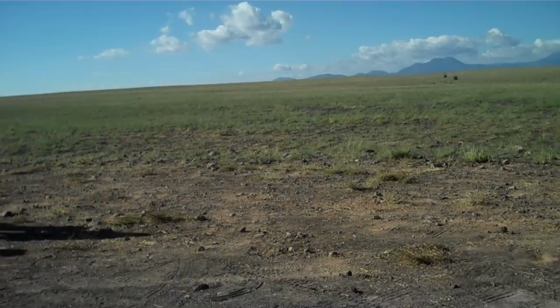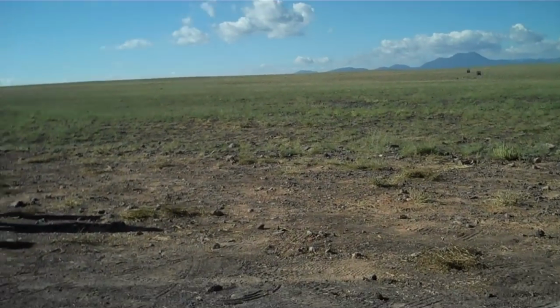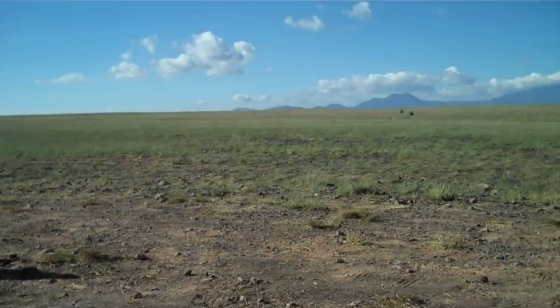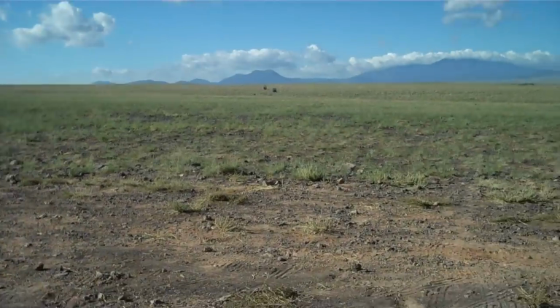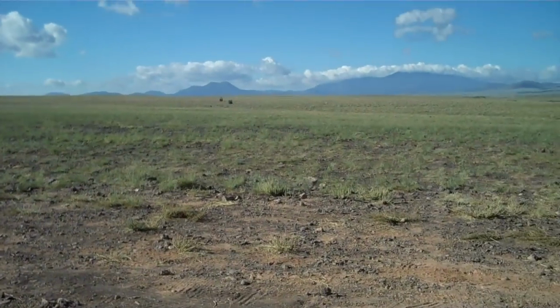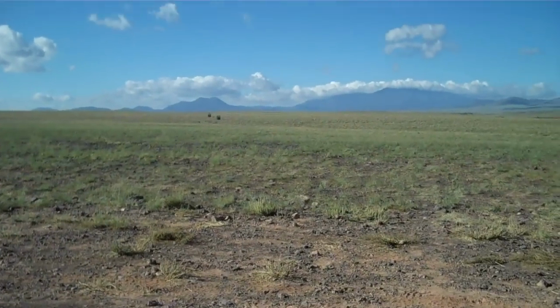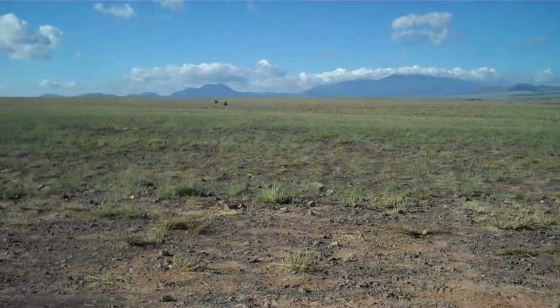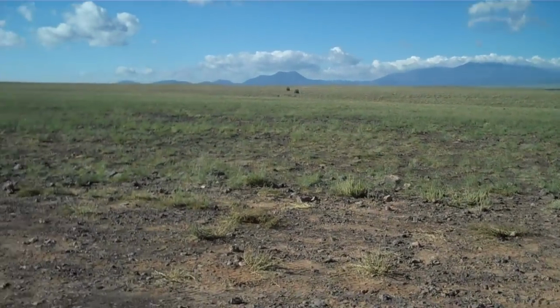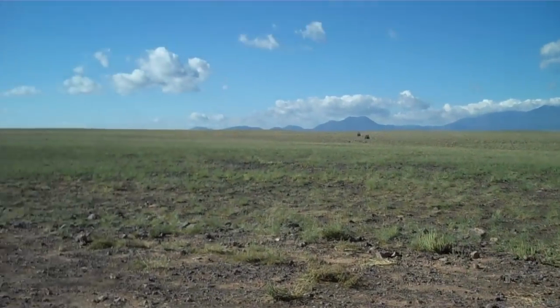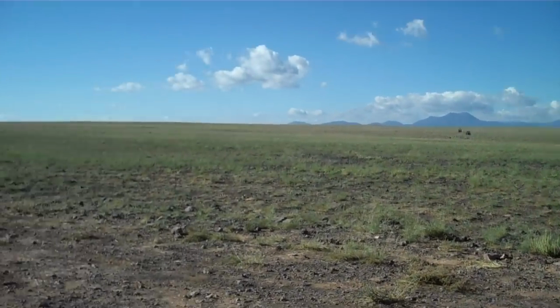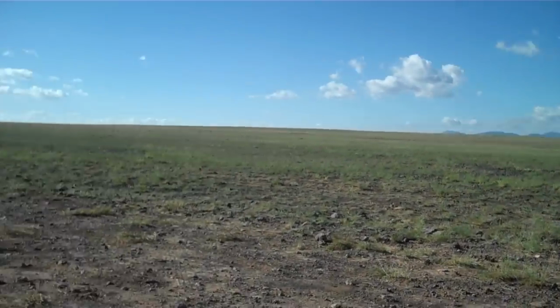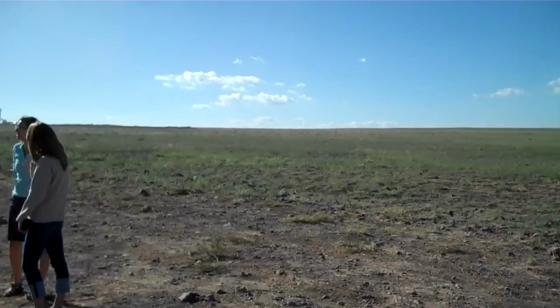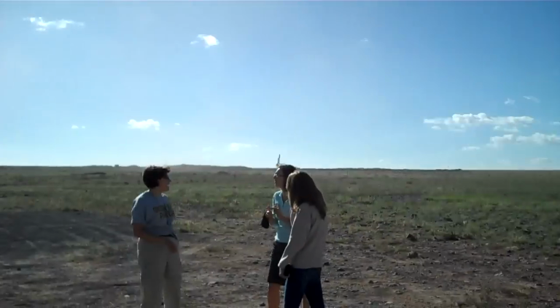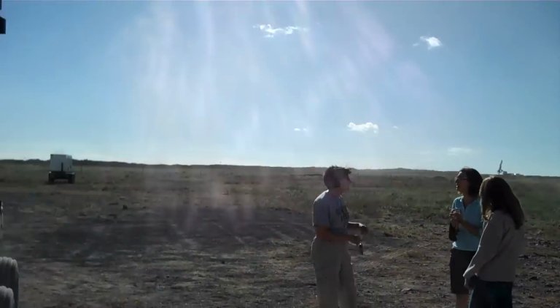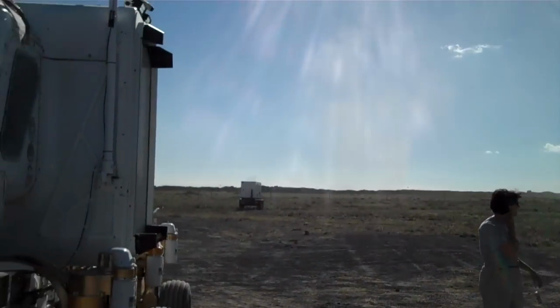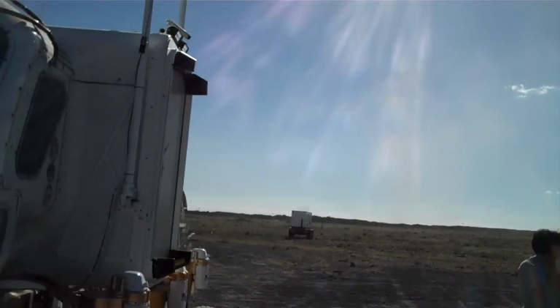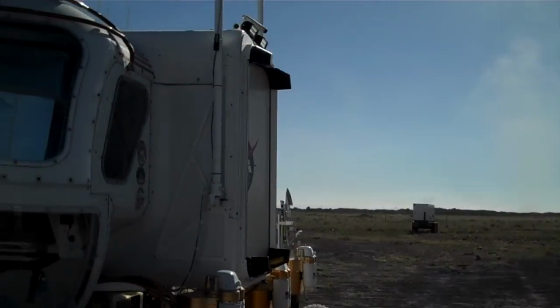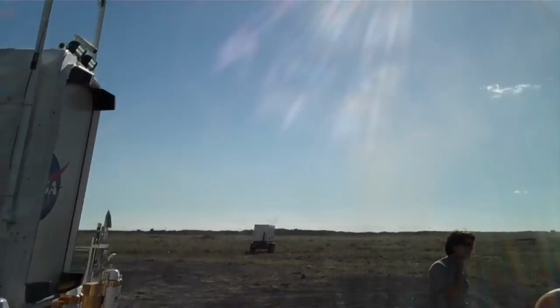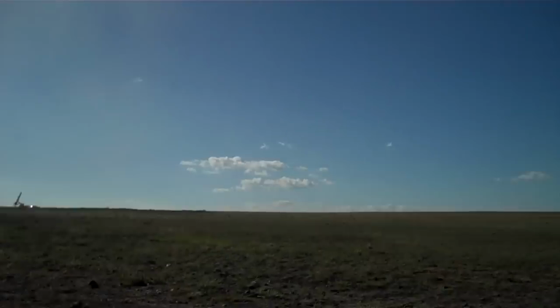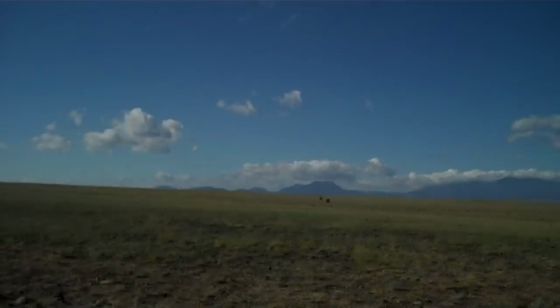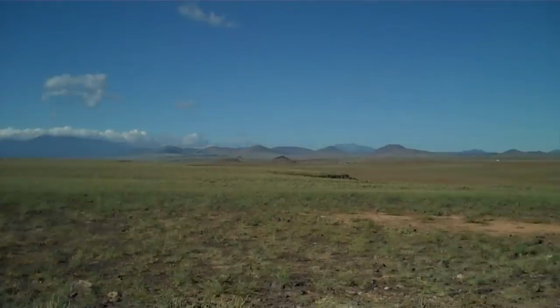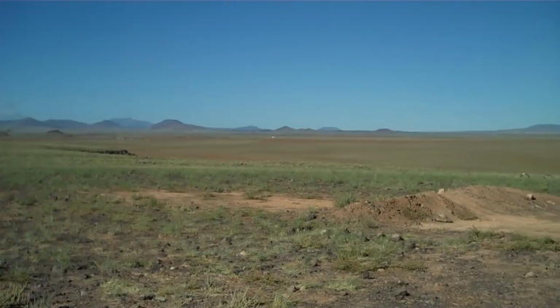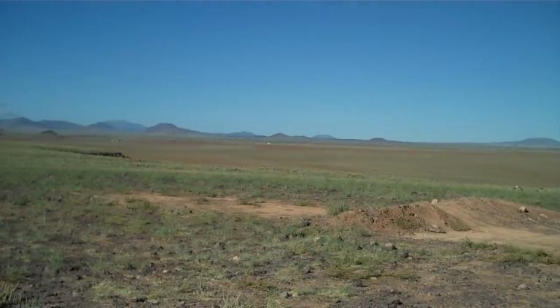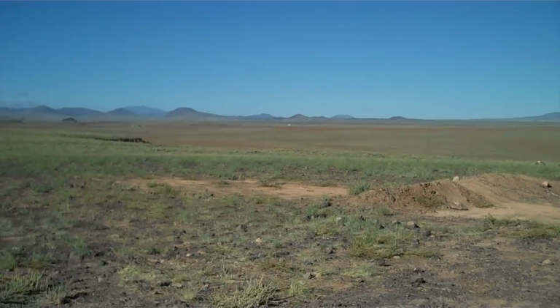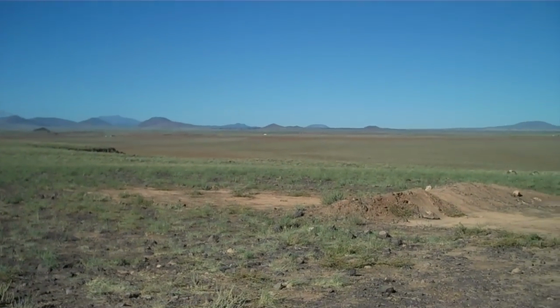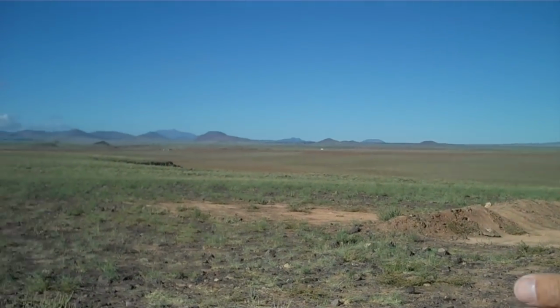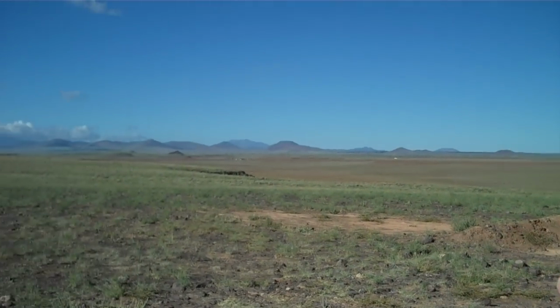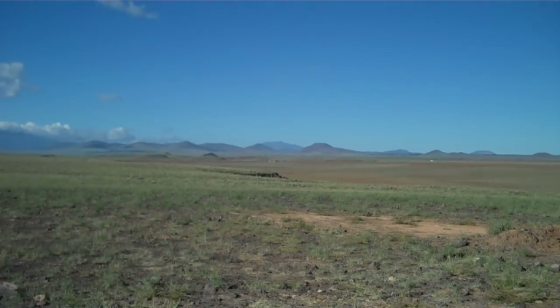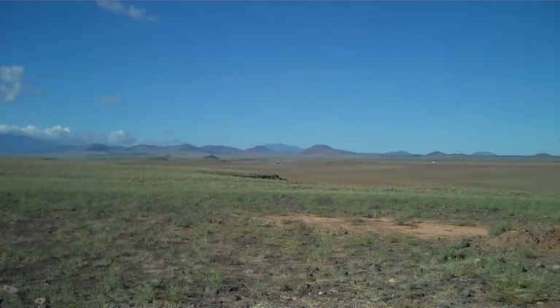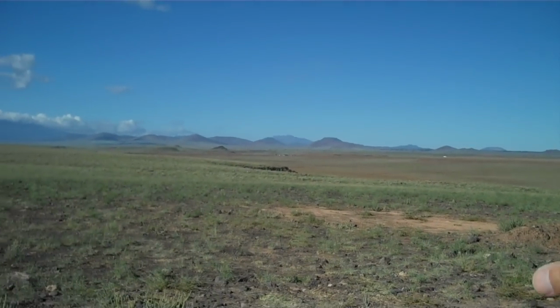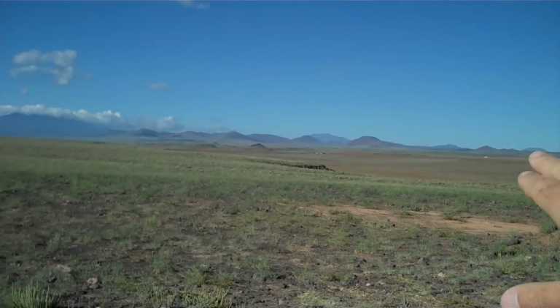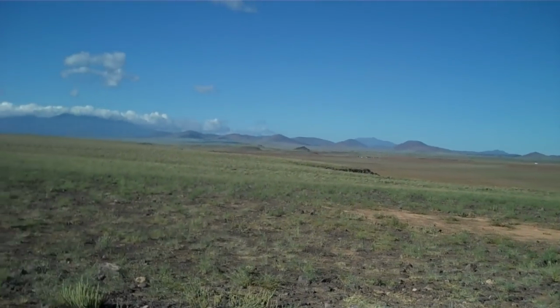Right now we're on Black Point Lava Flow. It extends to the south and far to the east. The test area that we're going to be going to is off in the sort of west, southwest direction.